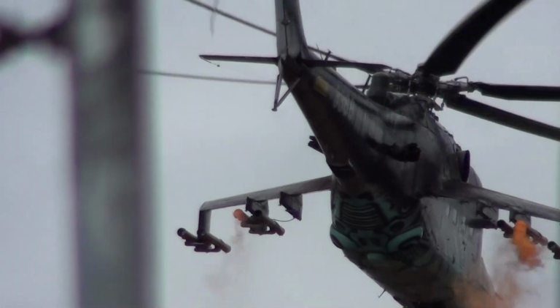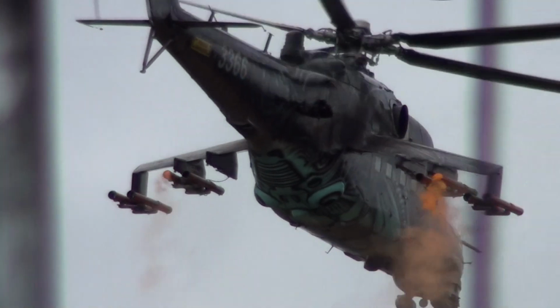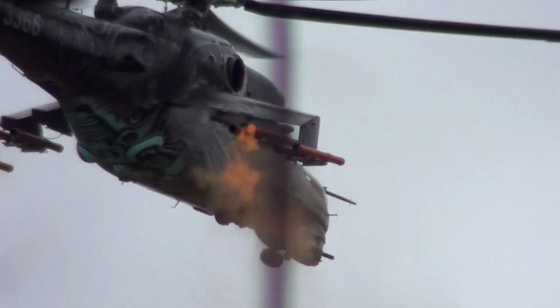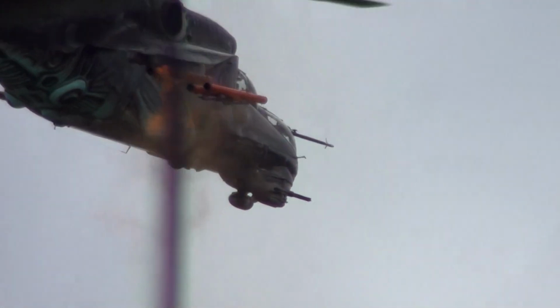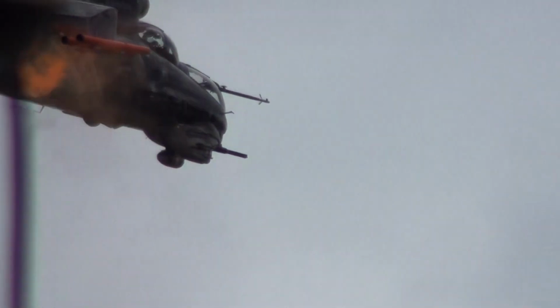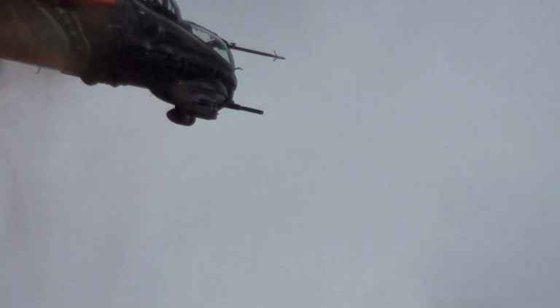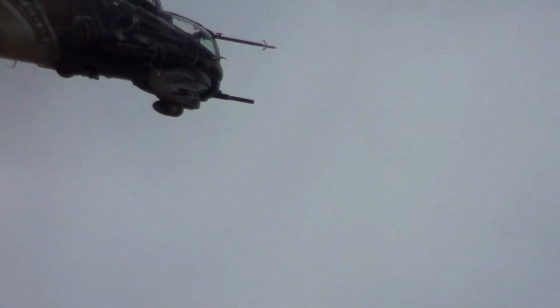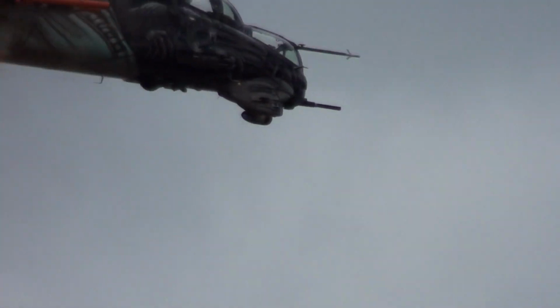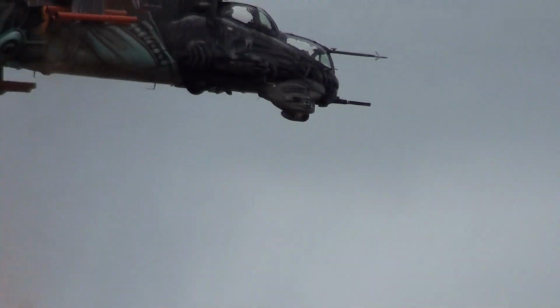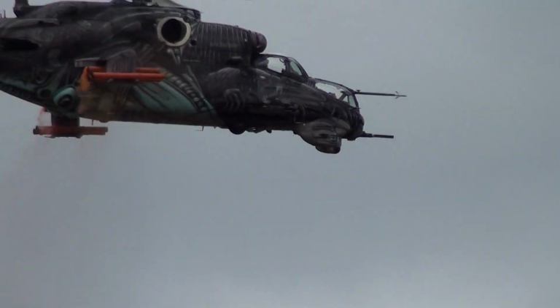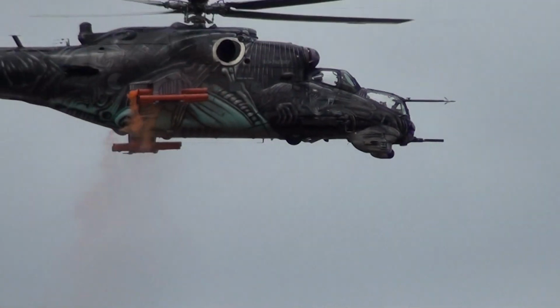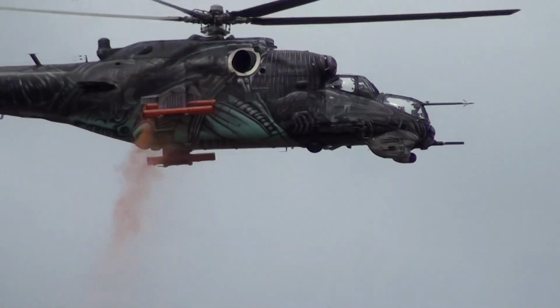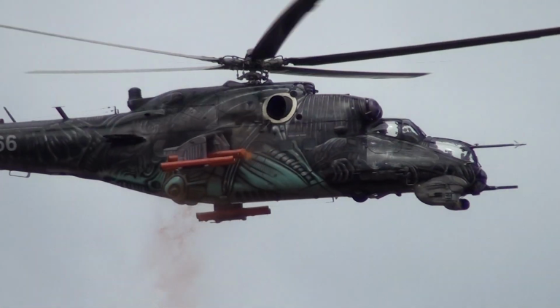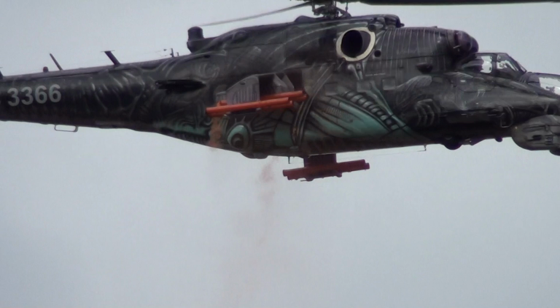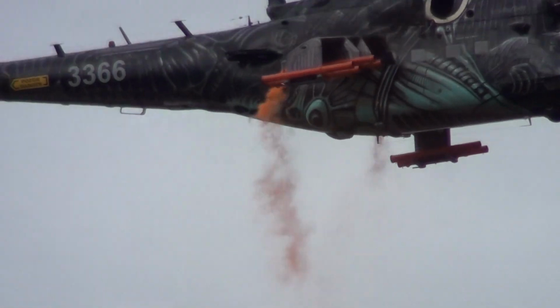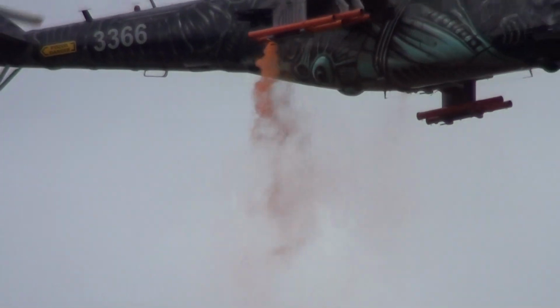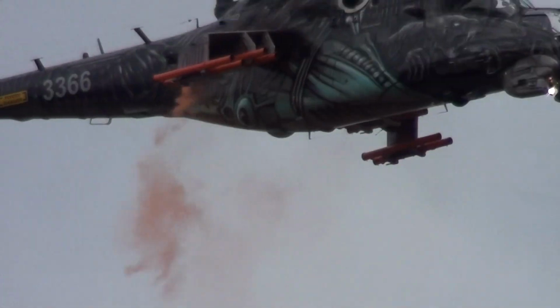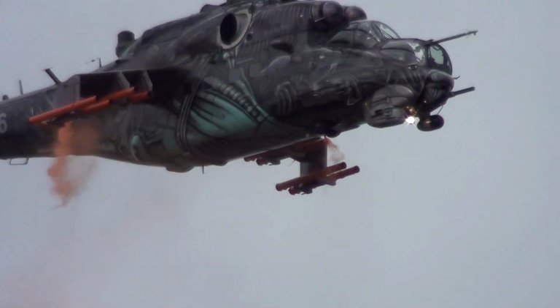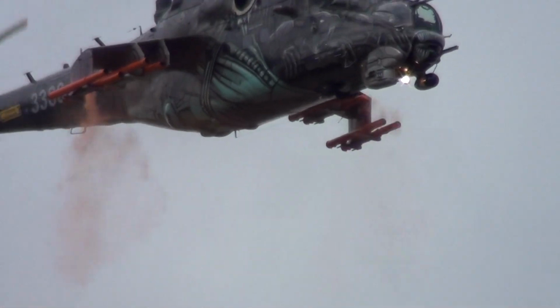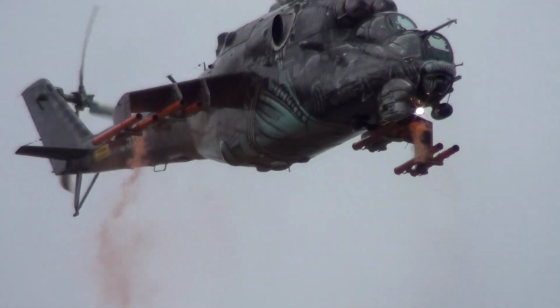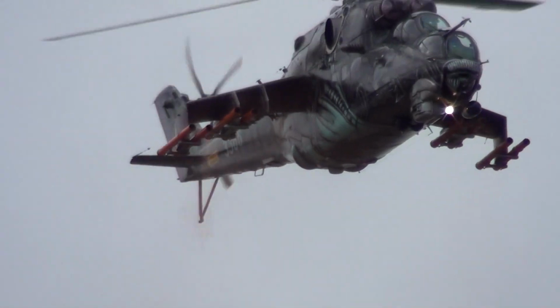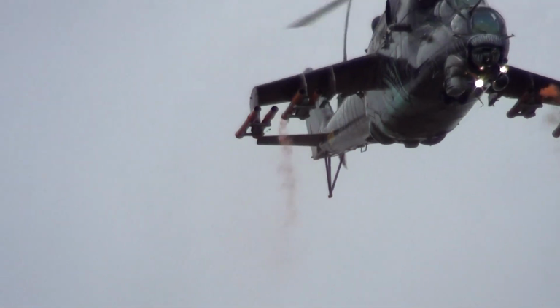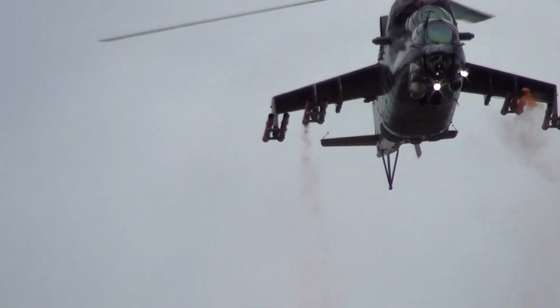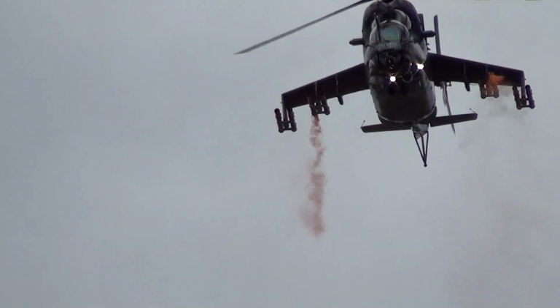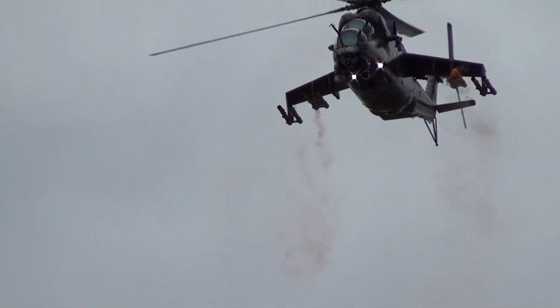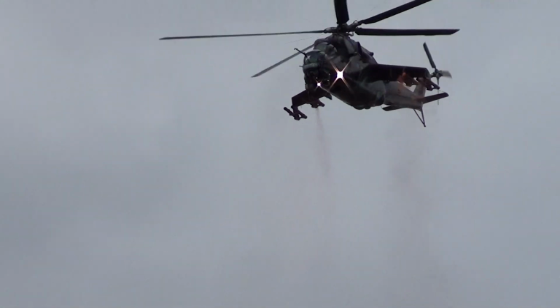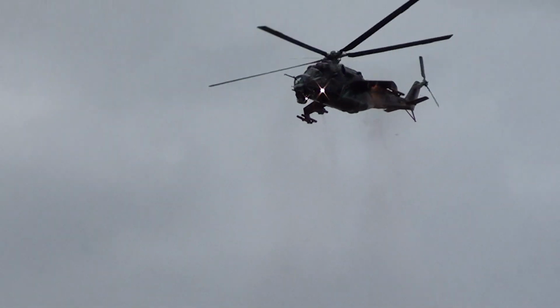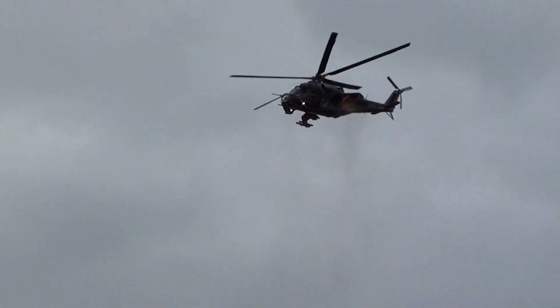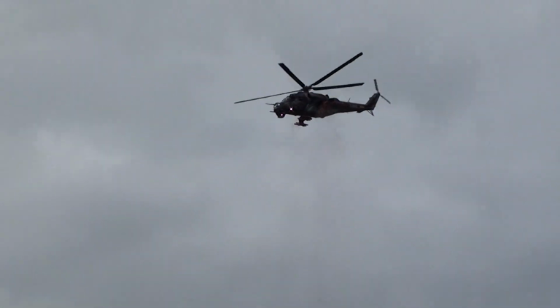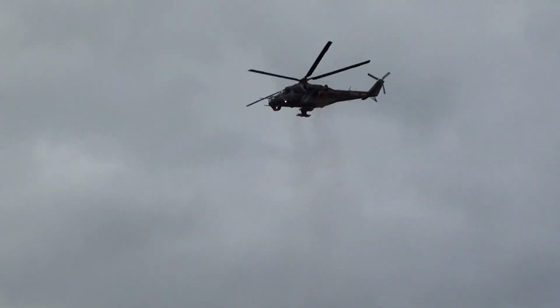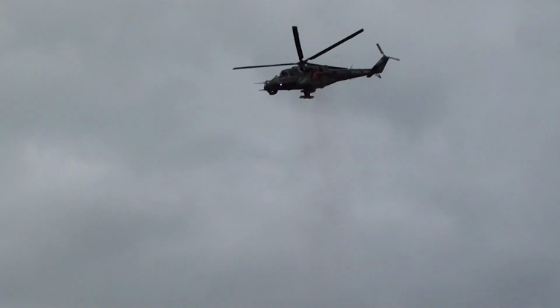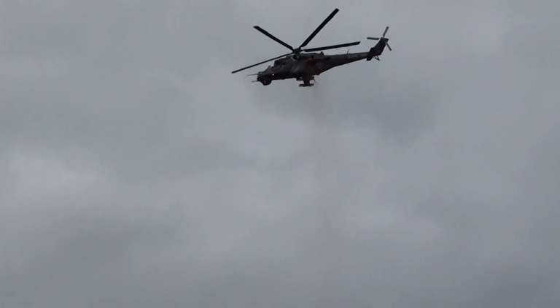Now you can see the characteristics of the silhouette of the helicopter.